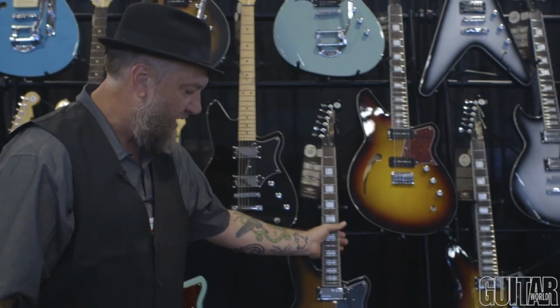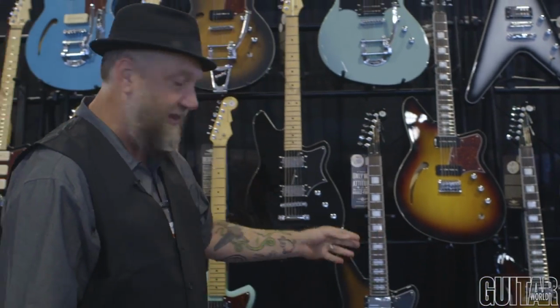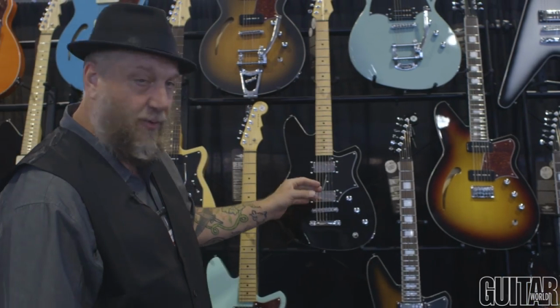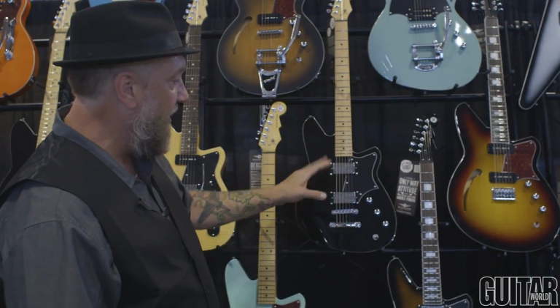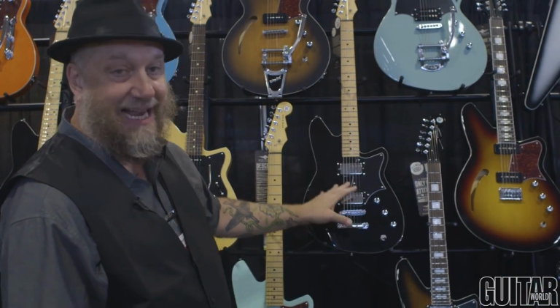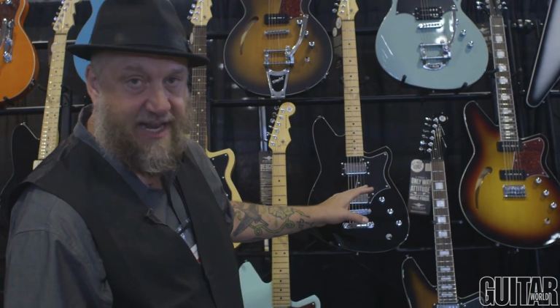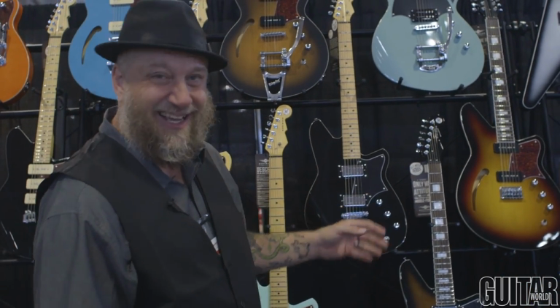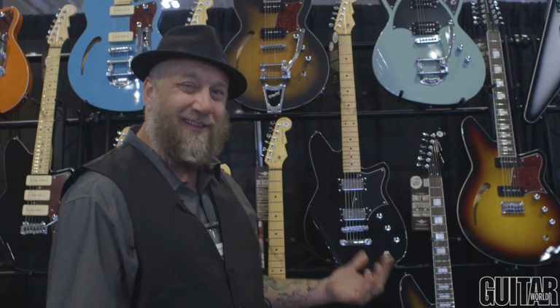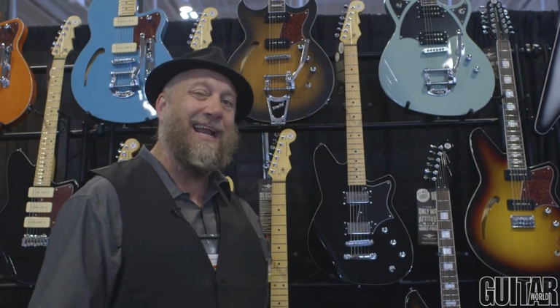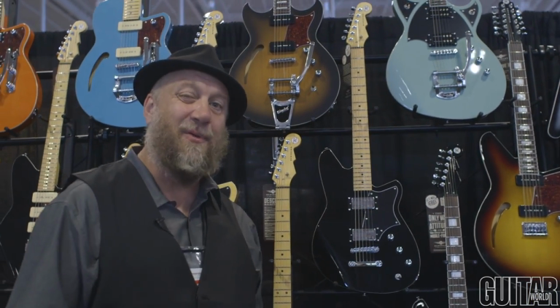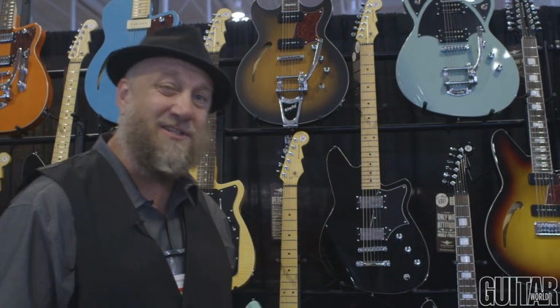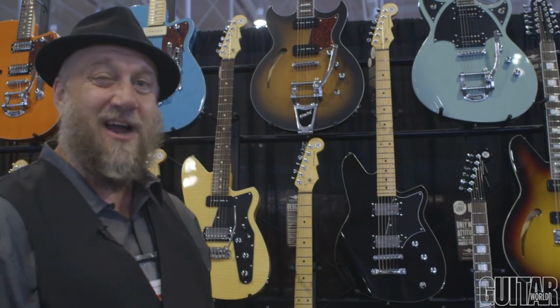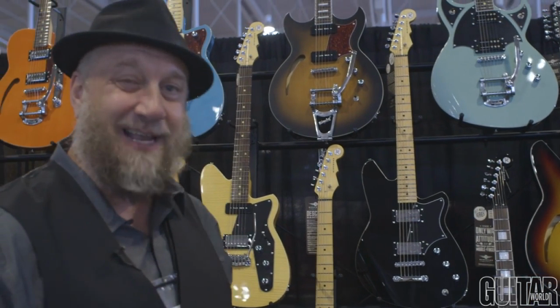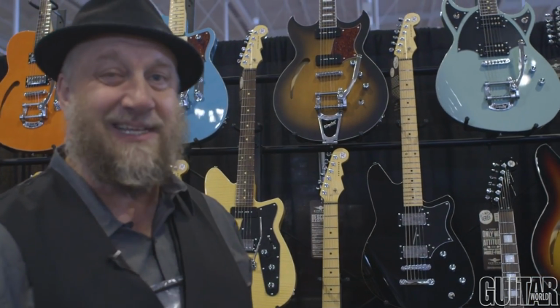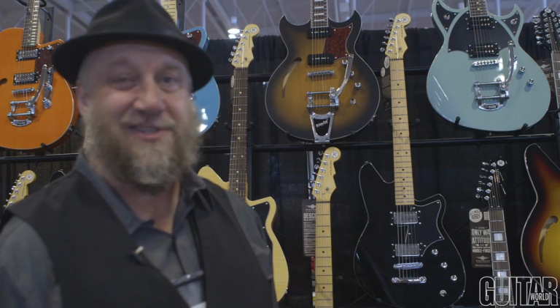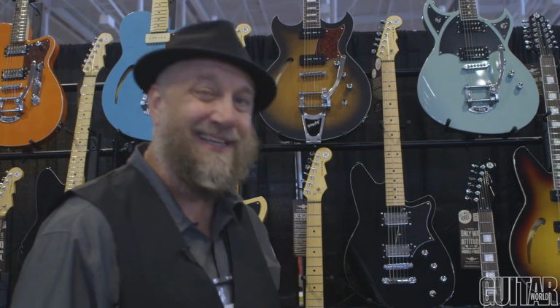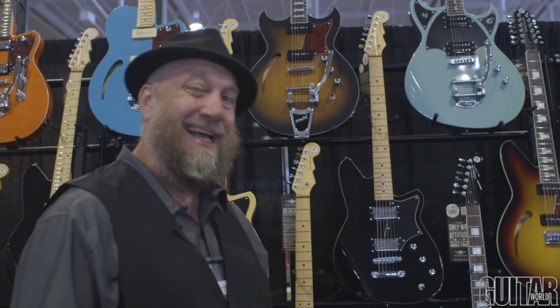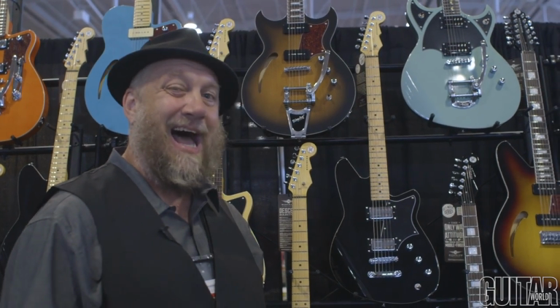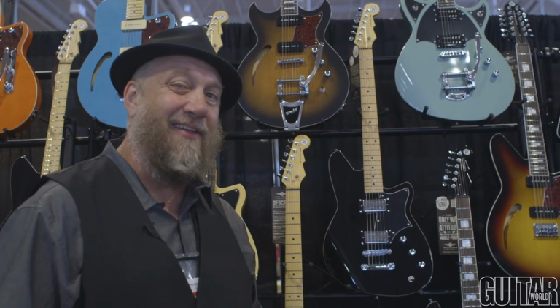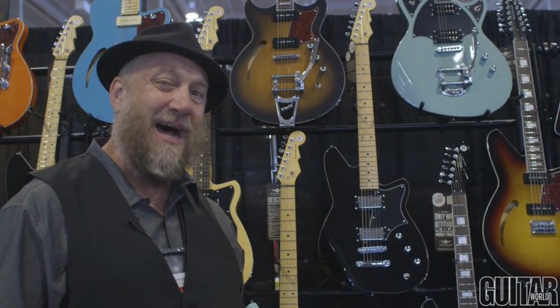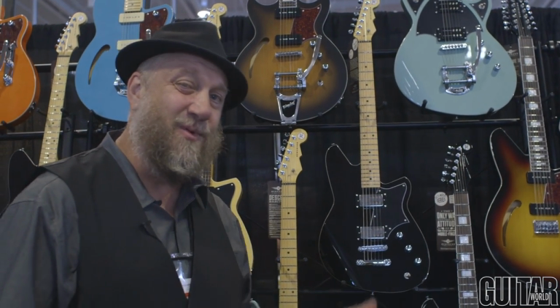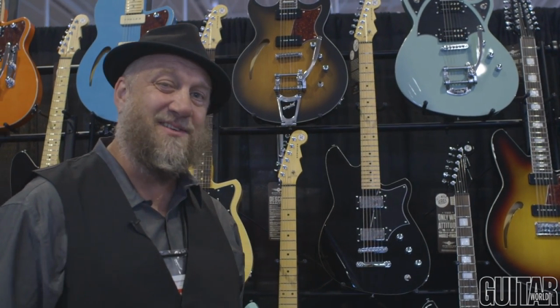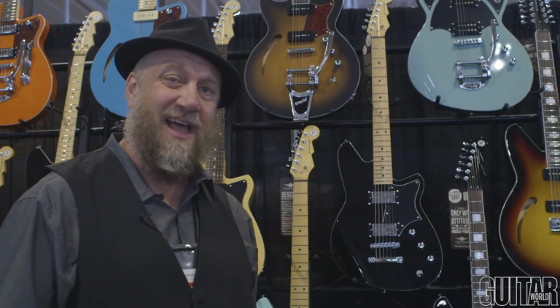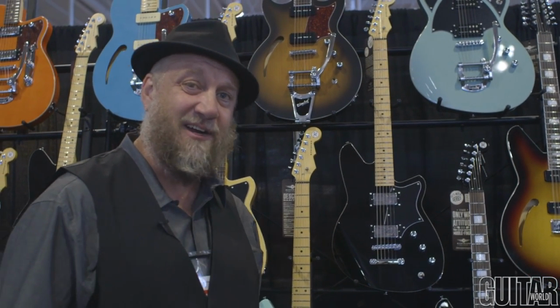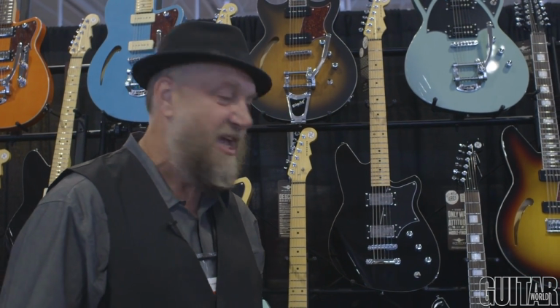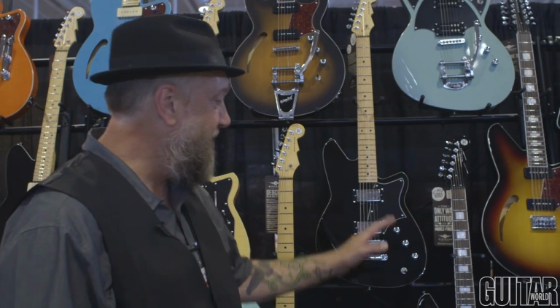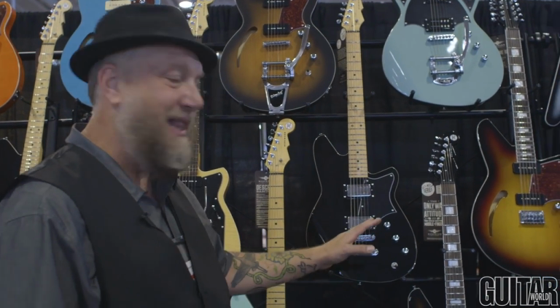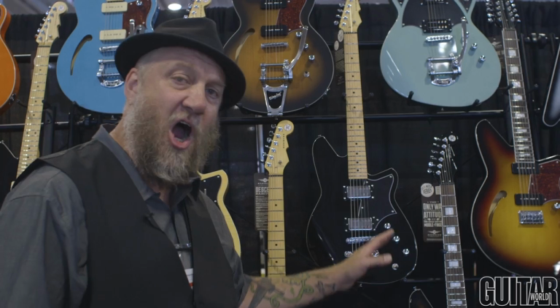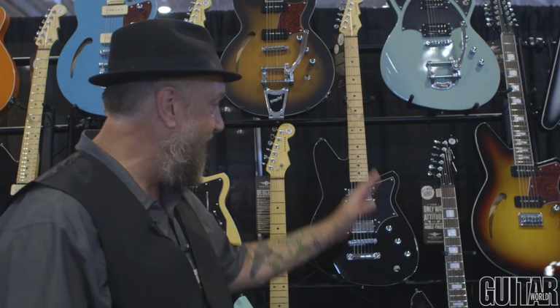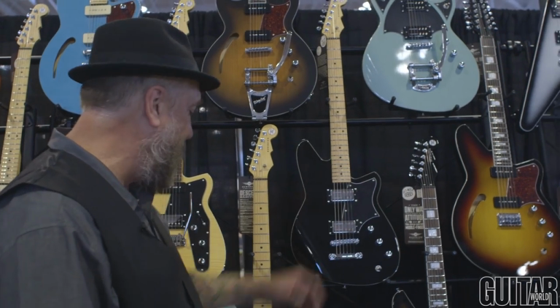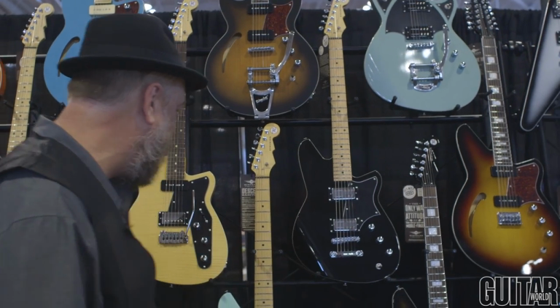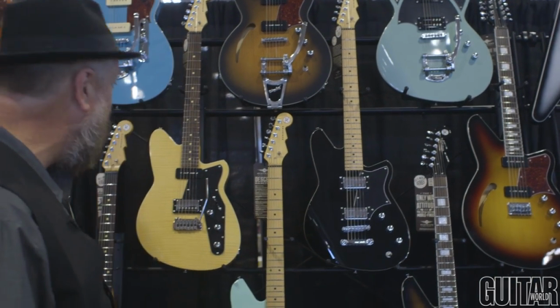I had a lot of requests for a black Descent. Apparently a lot of guys who play baritone guitars like black guitars. I don't know how that got by us when we launched the Descent last year. So here's a black hardtail maple neck Descent model.